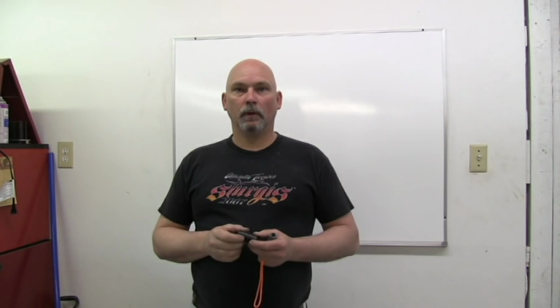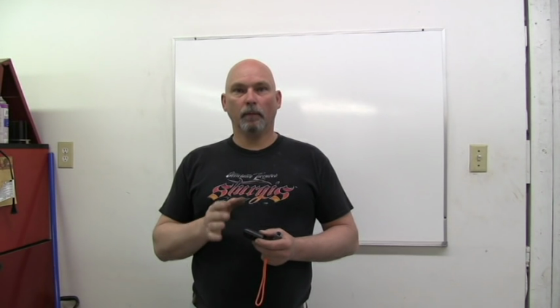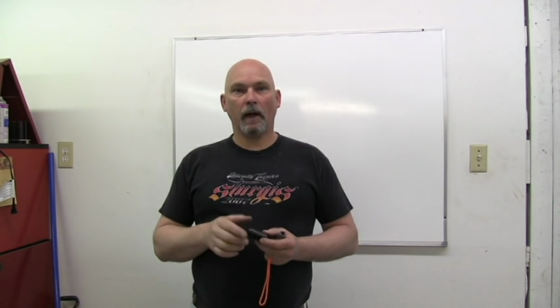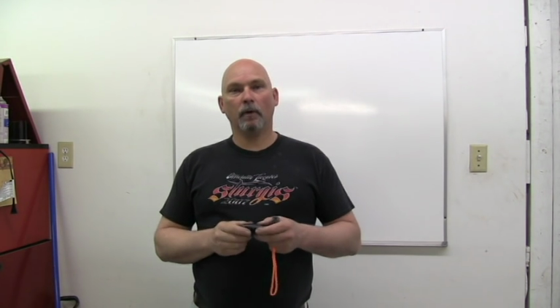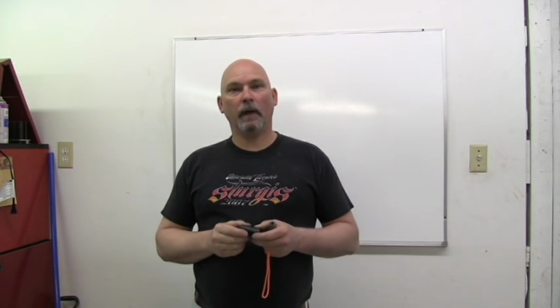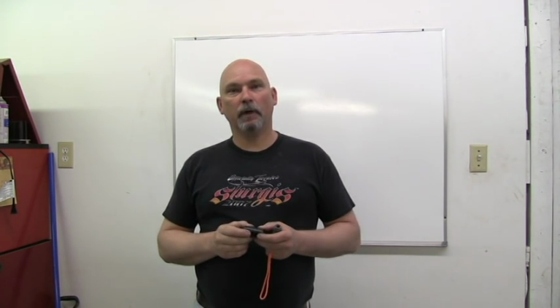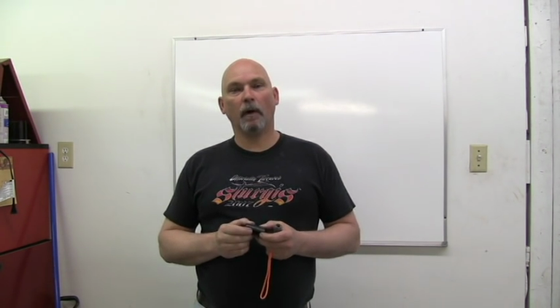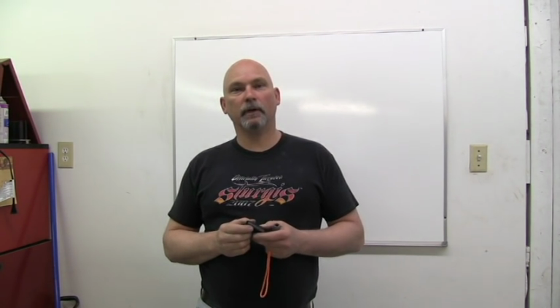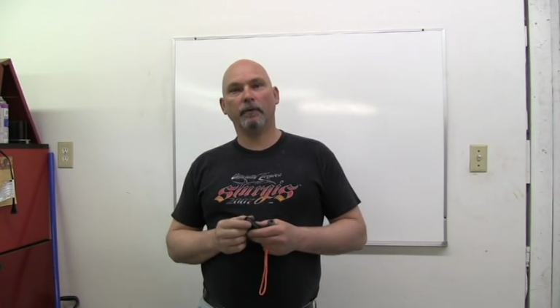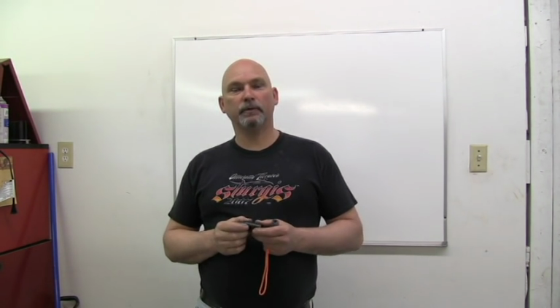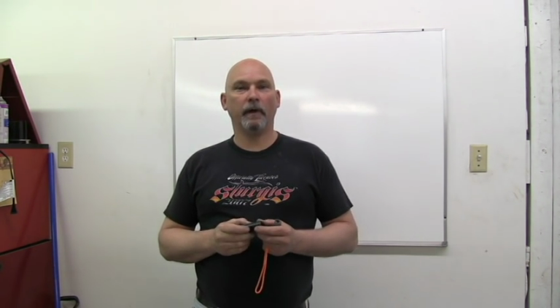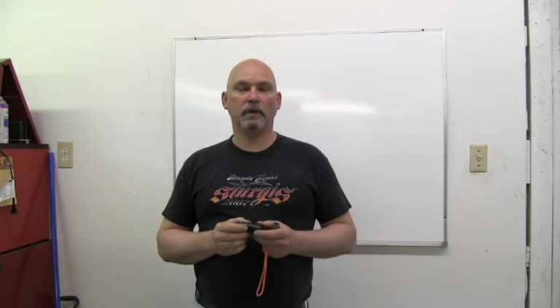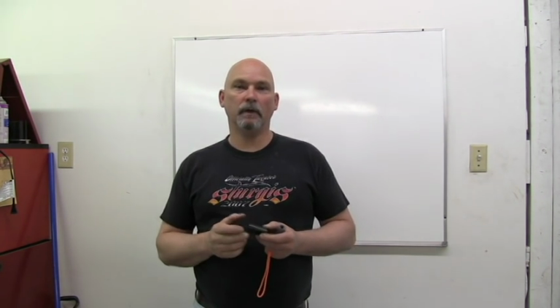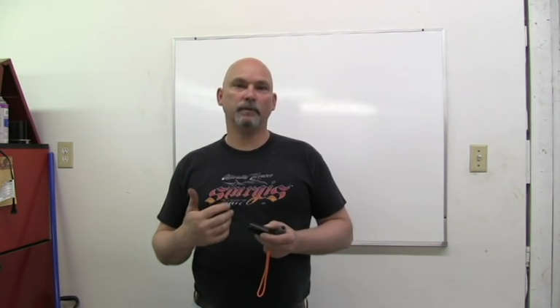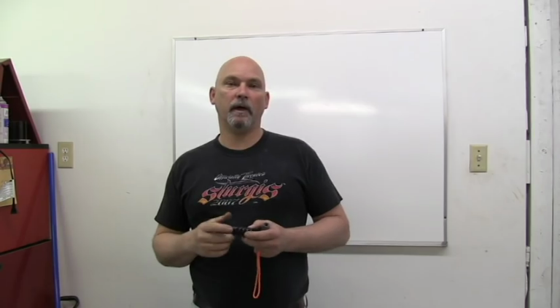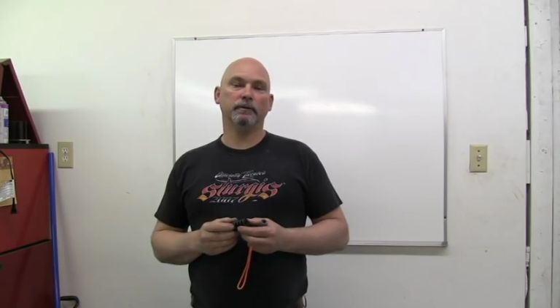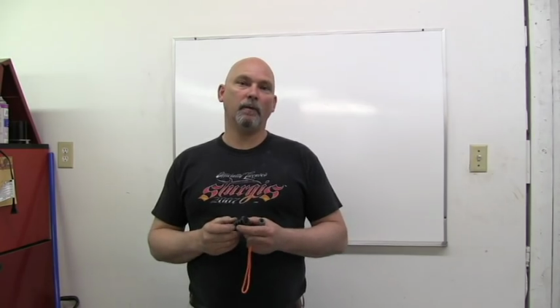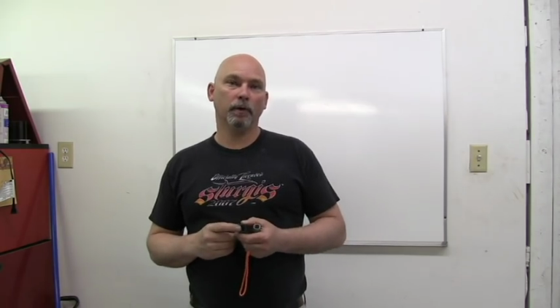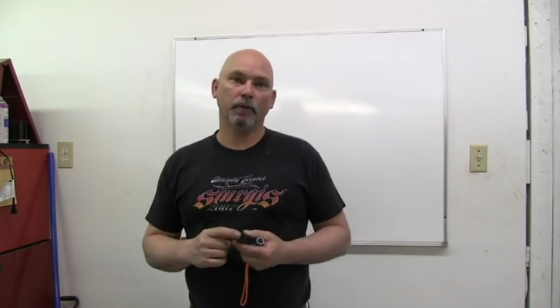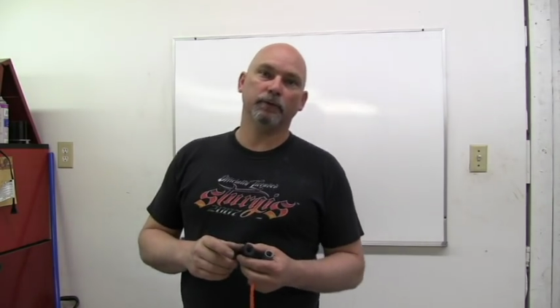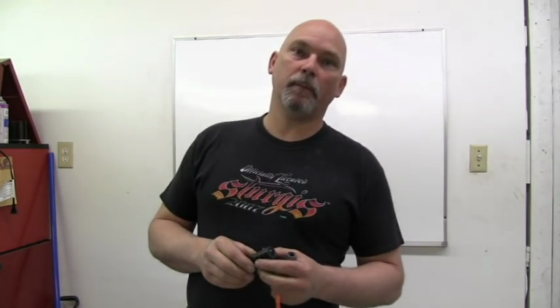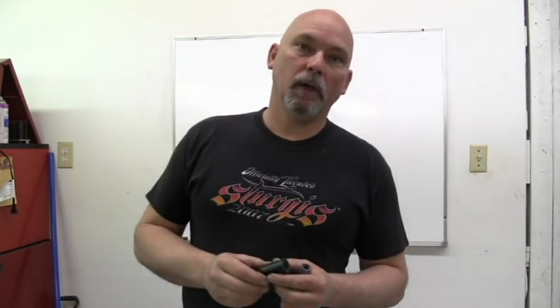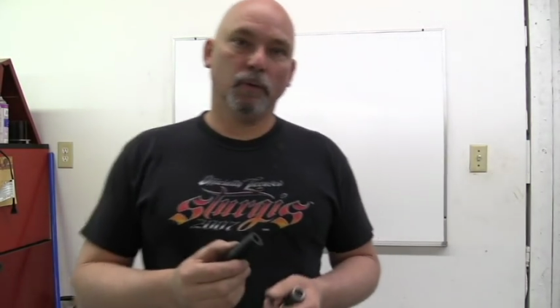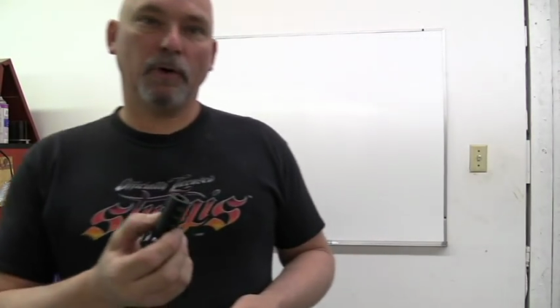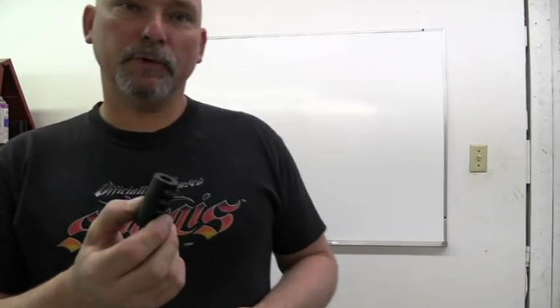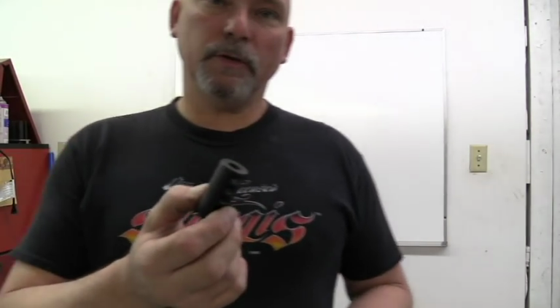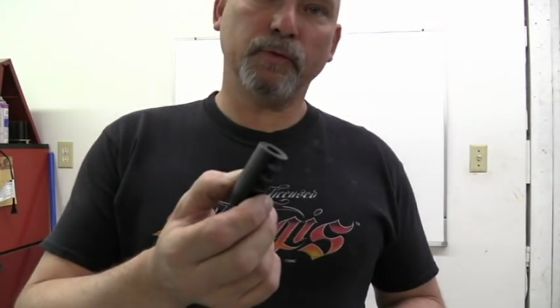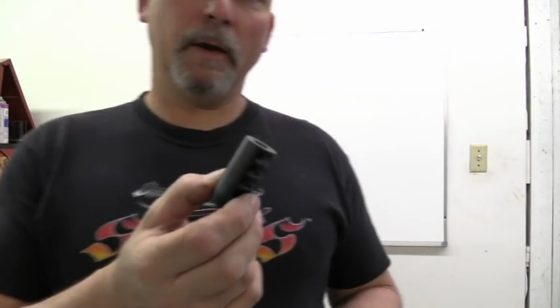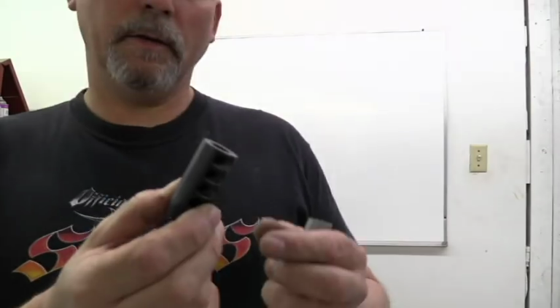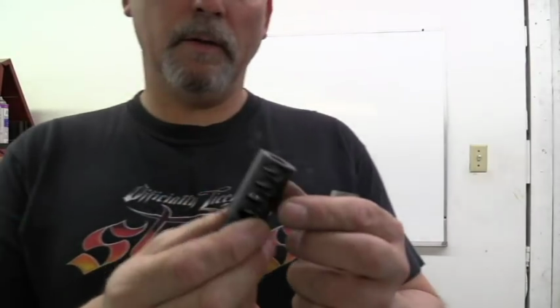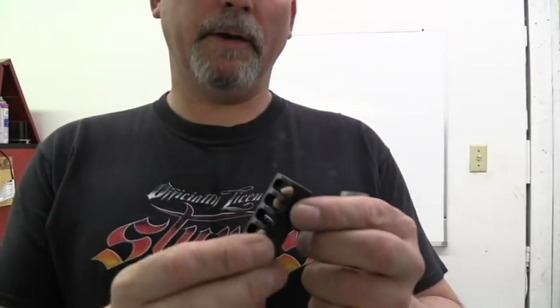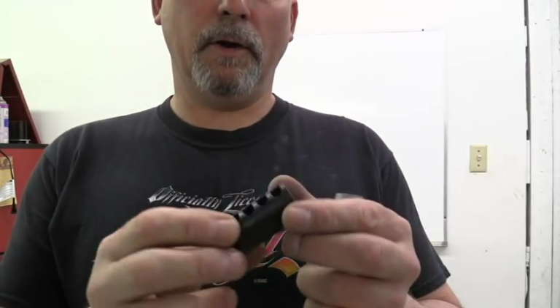Good morning guys. Welcome to Hankins Custom Rifles and another episode of Hank's TV. I'm Jeff Hankins and today what we're going to do here in the shop is we're going to try to machine this muzzle brake that's been melanite coated.